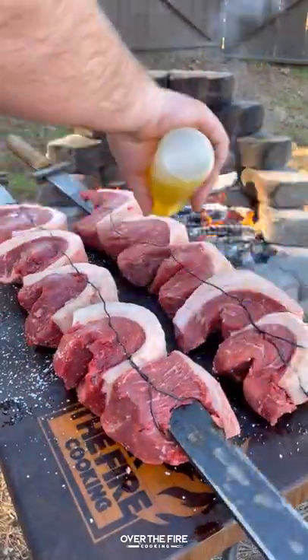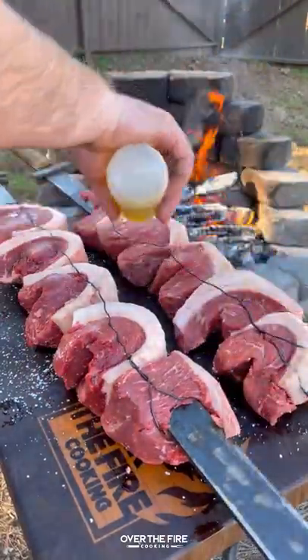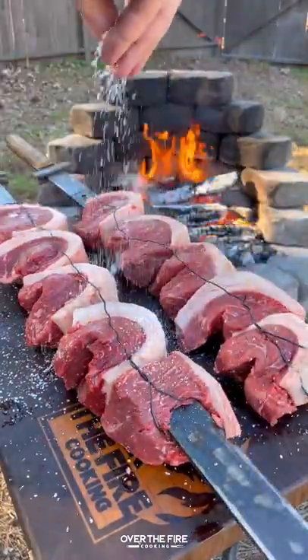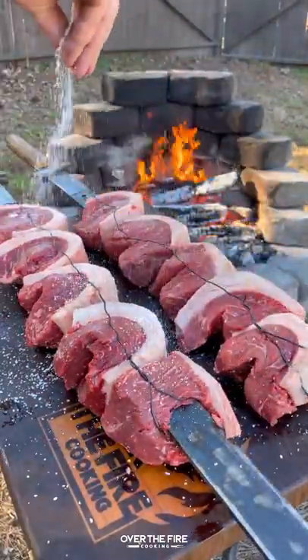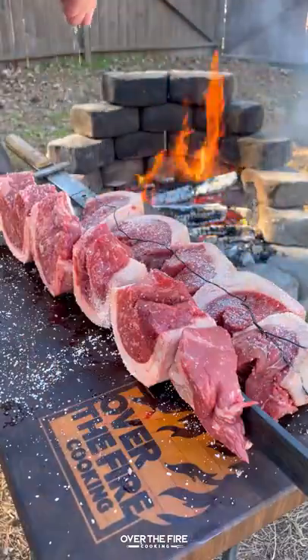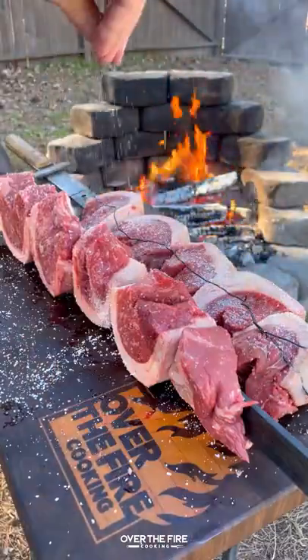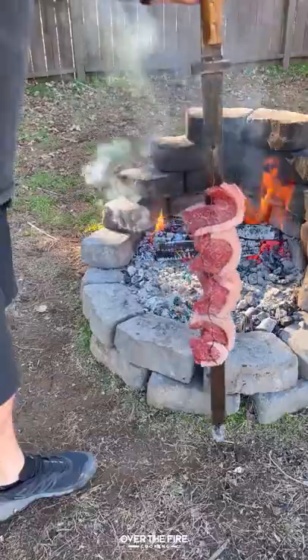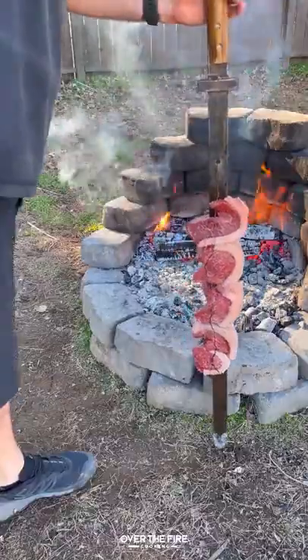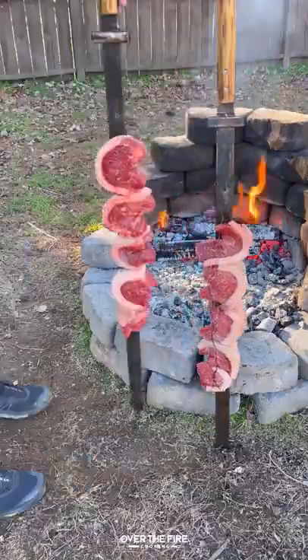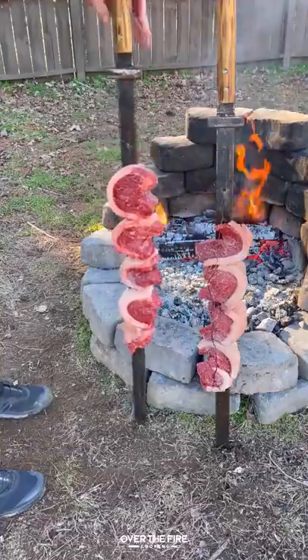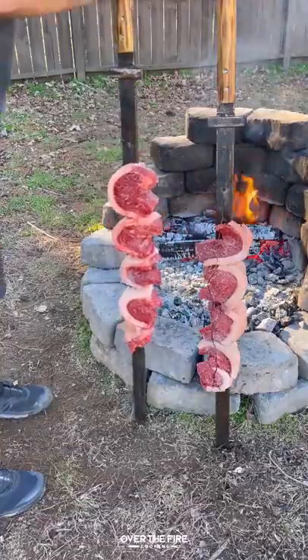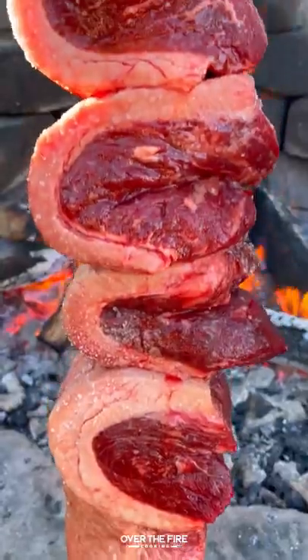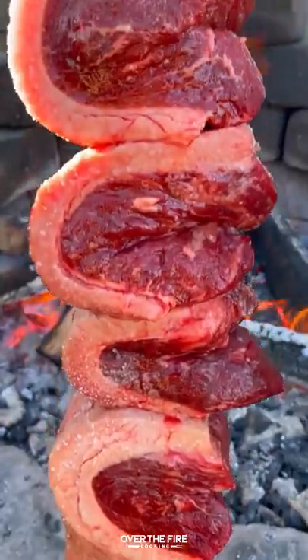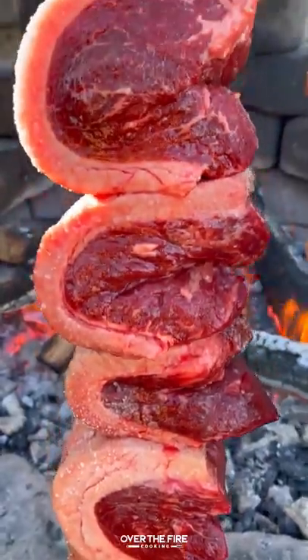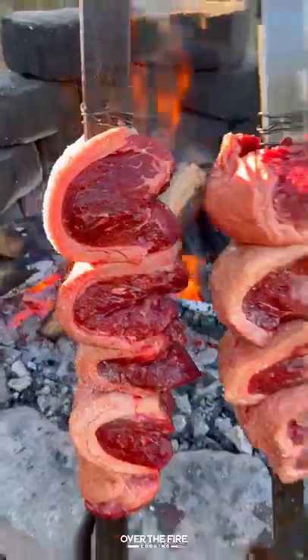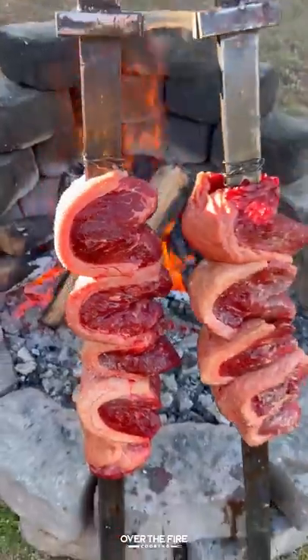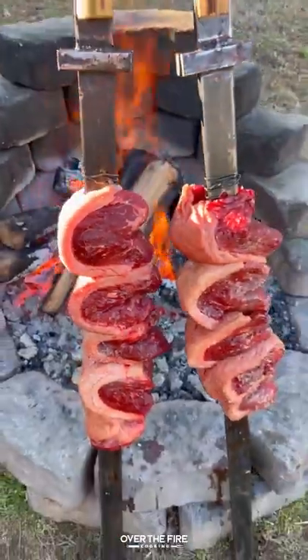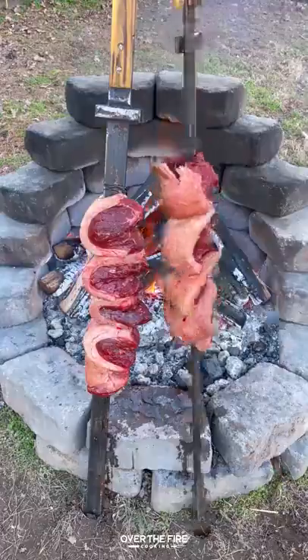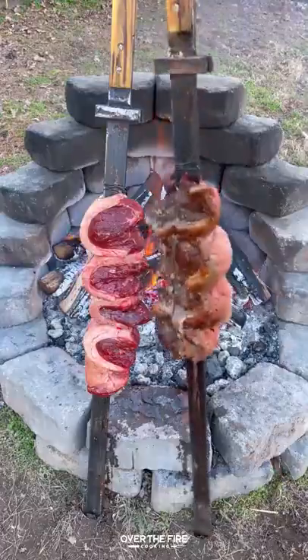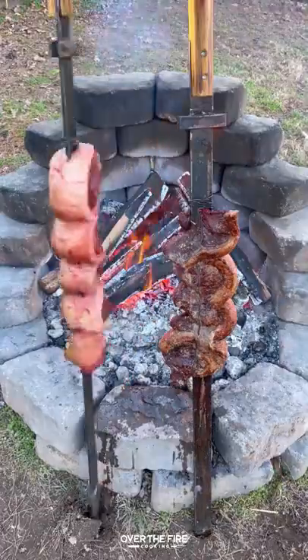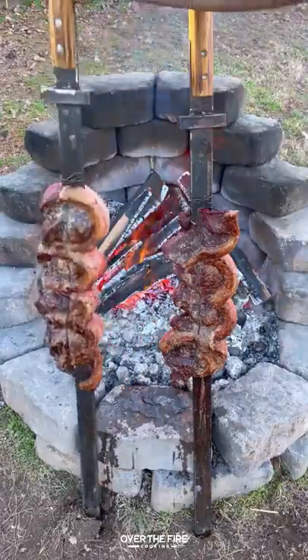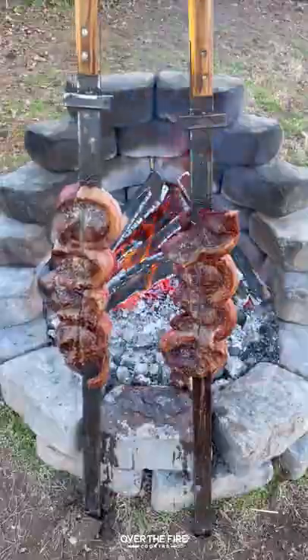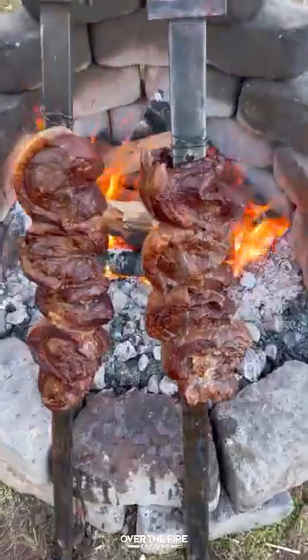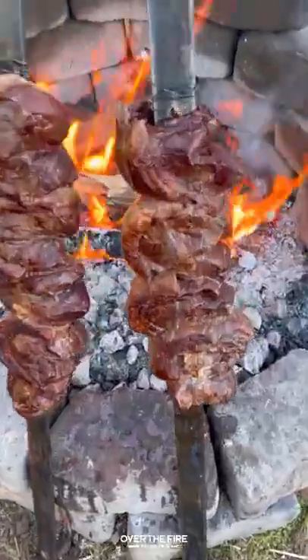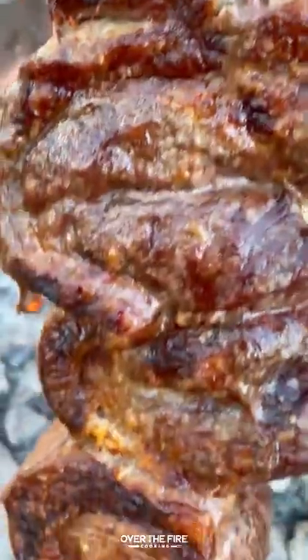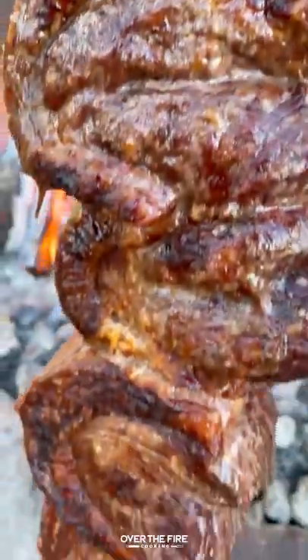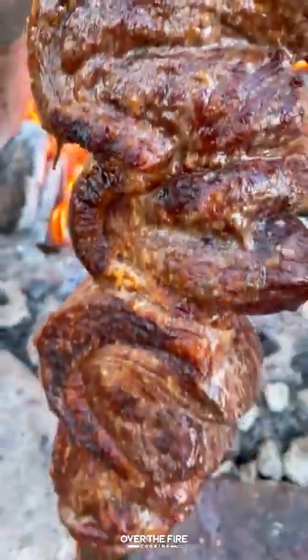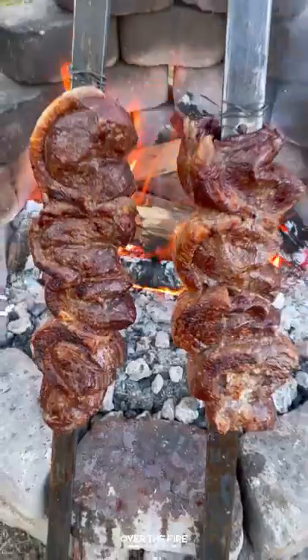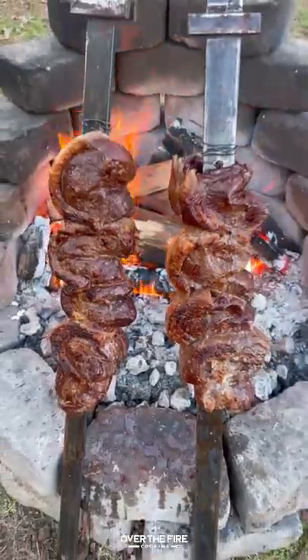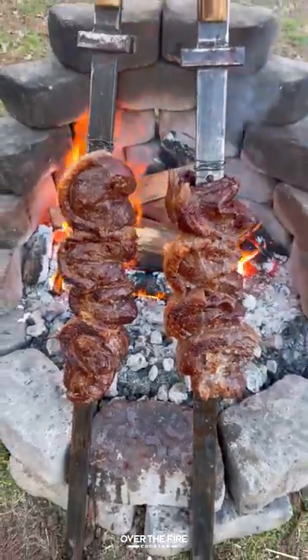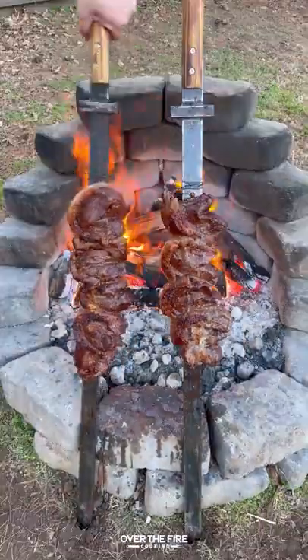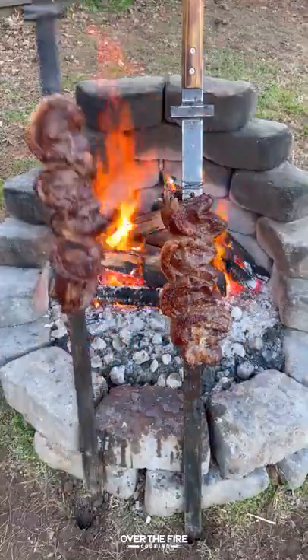Preheating my fire to a medium-high heat temp, I'm going to slowly cook these guys leaning against the fire for about 30 to 45 minutes until they're 120 internal.